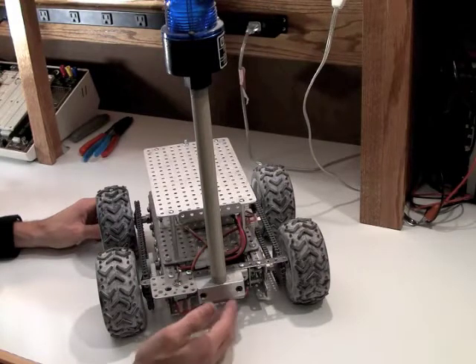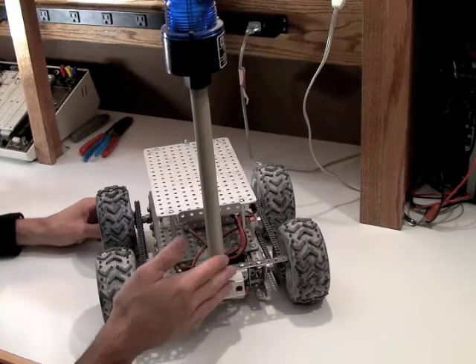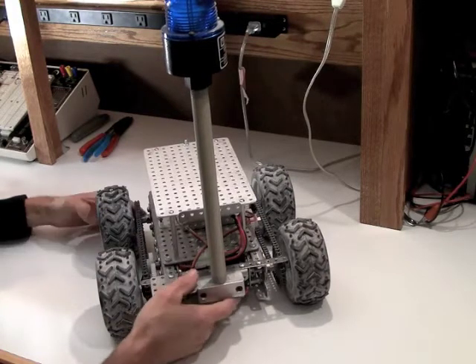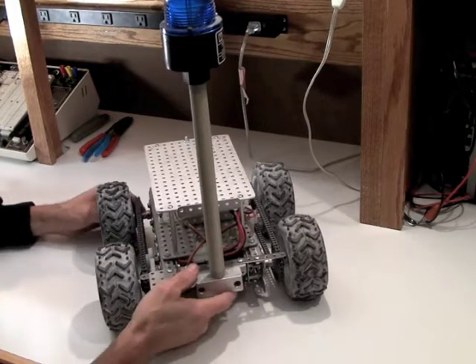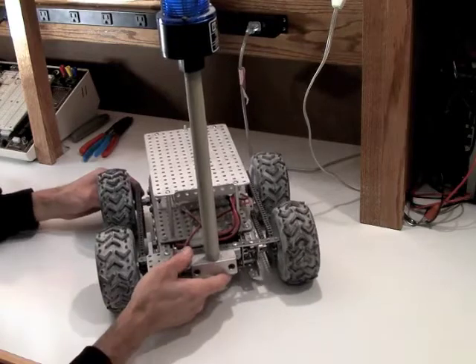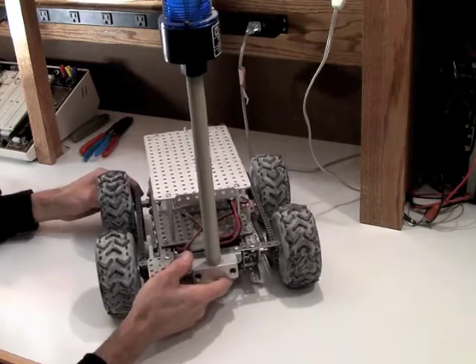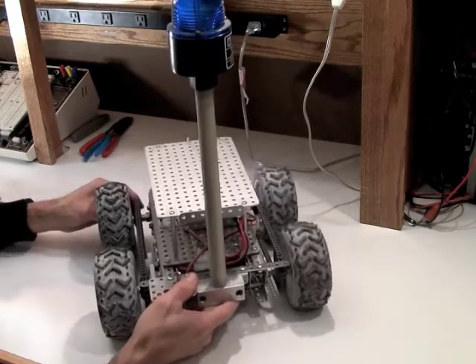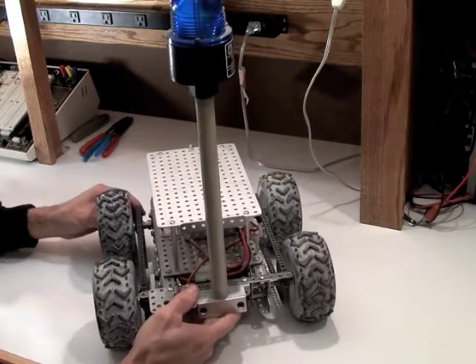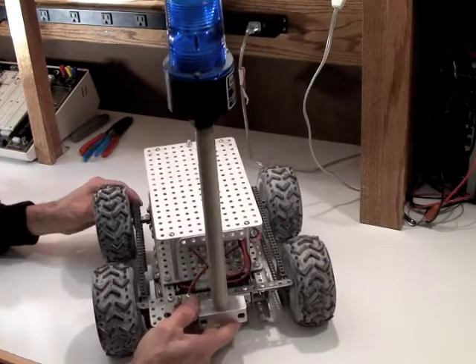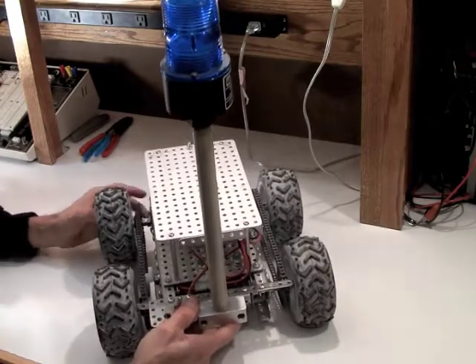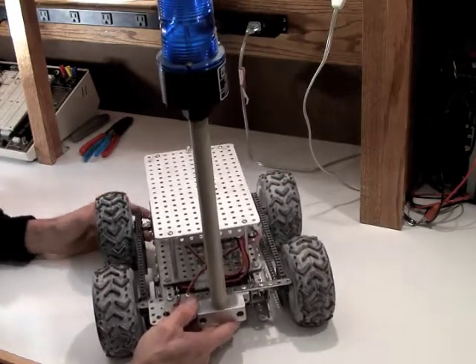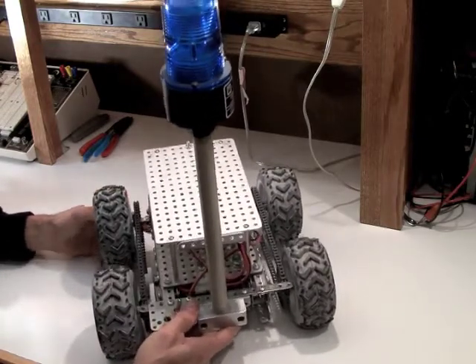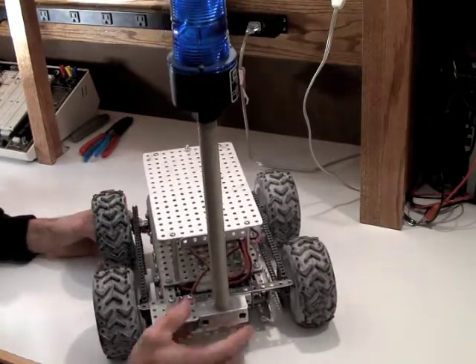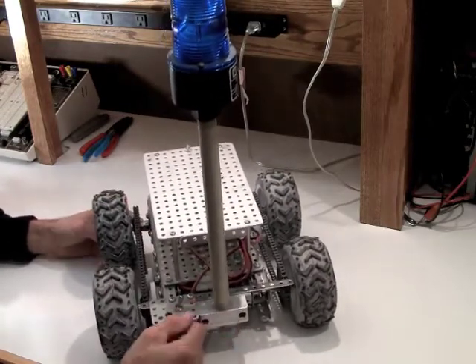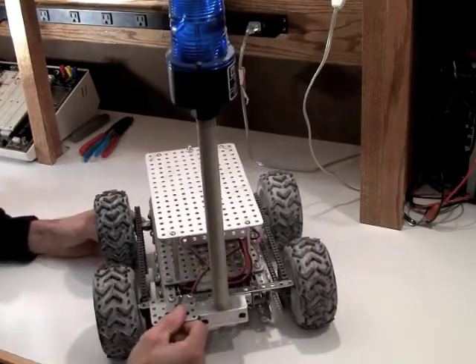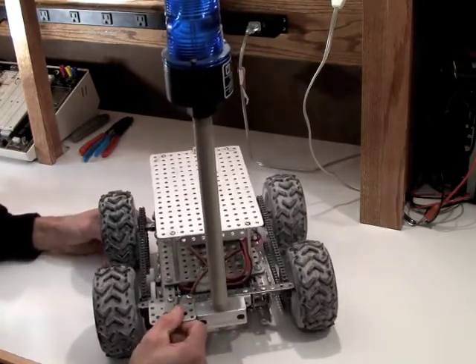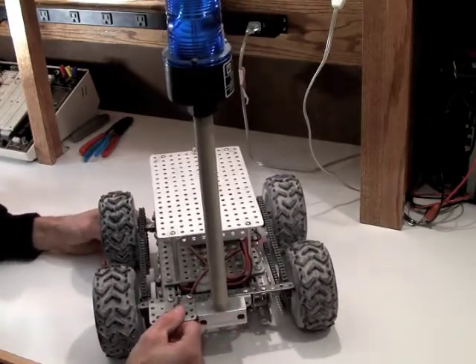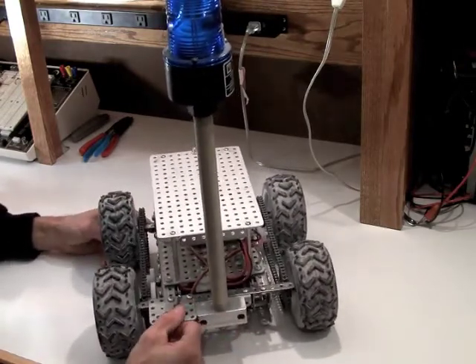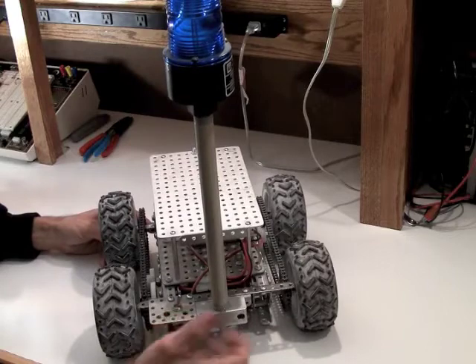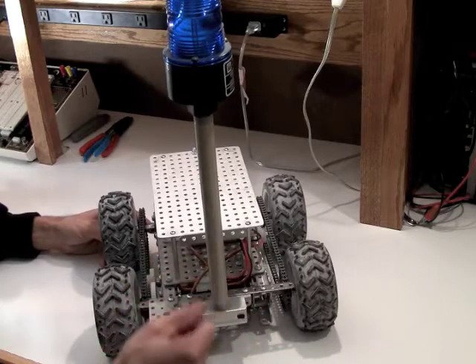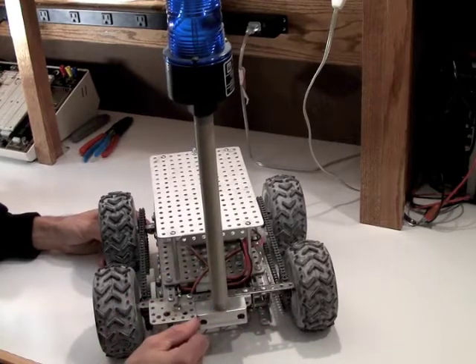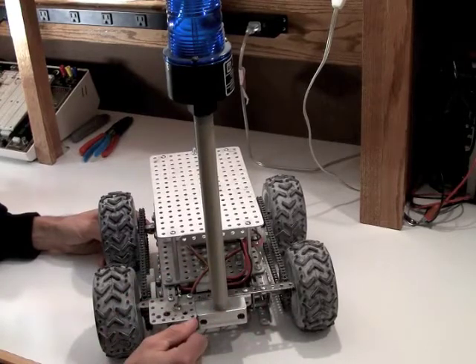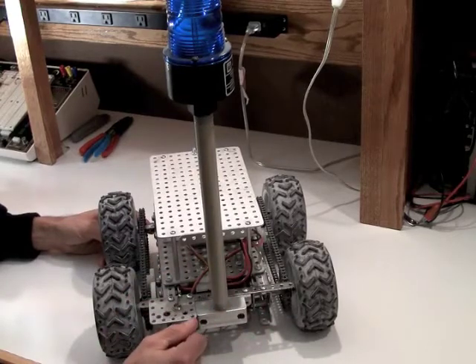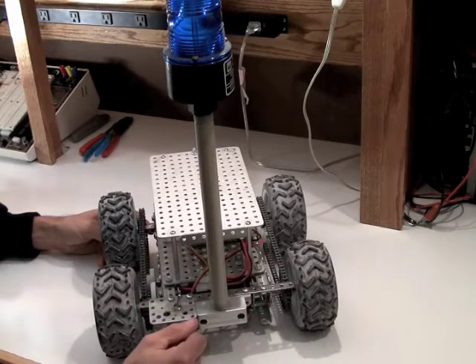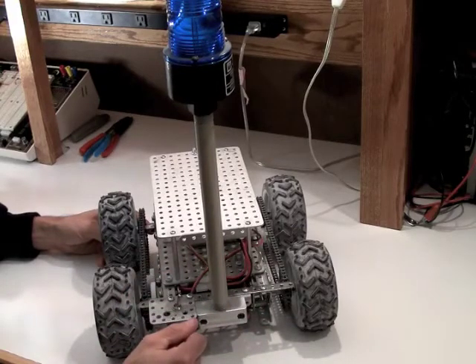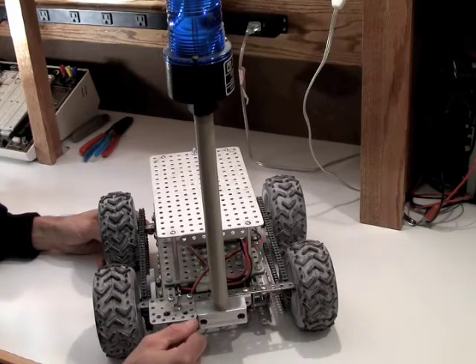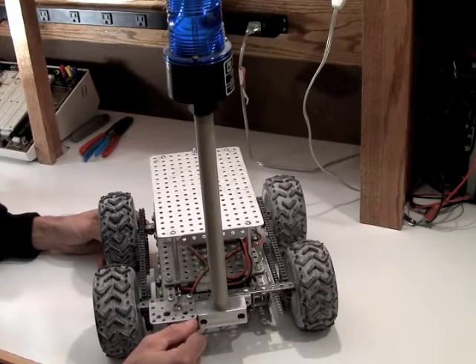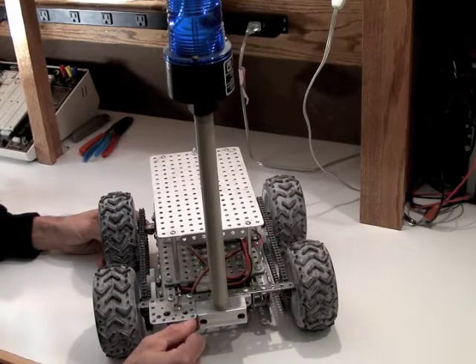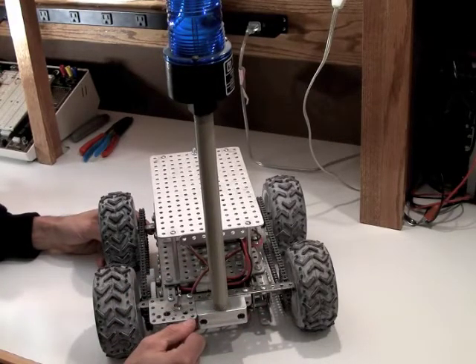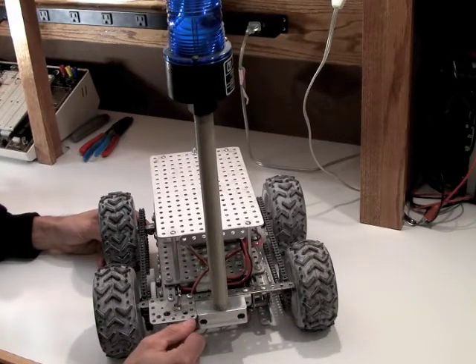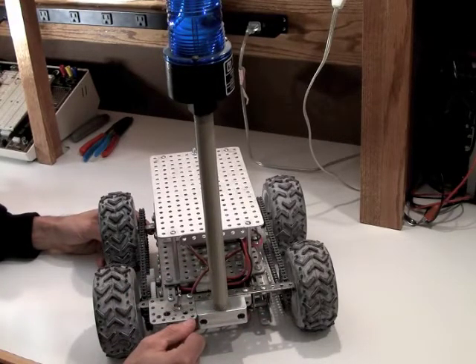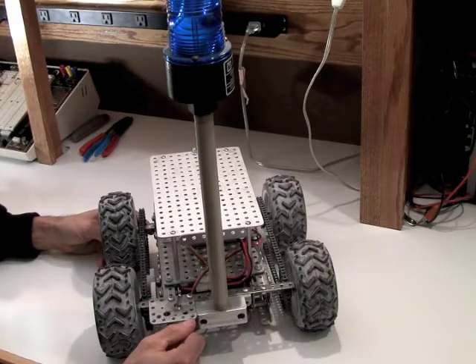I've also added this strobe at the top of my bot. I came across it through some discarded items, so I'll use that as somewhat of a warning device as it's navigating and traversing.